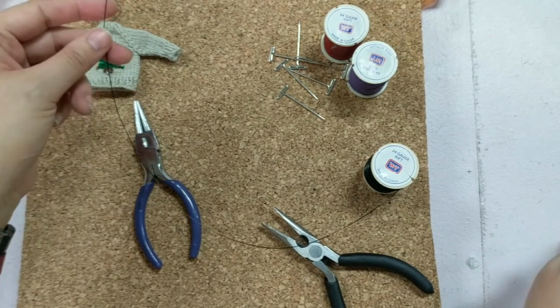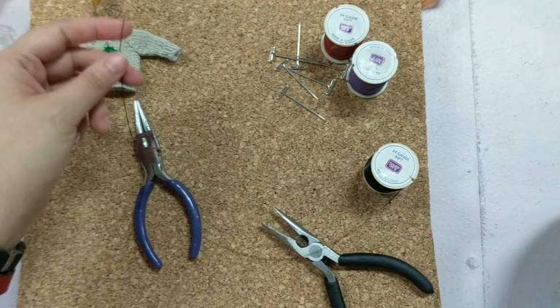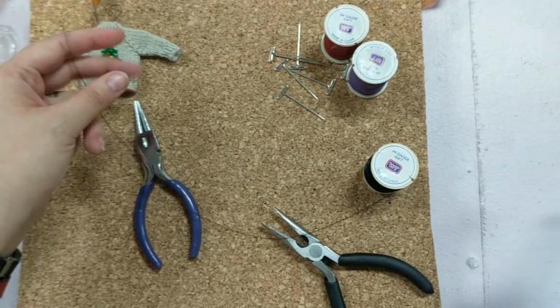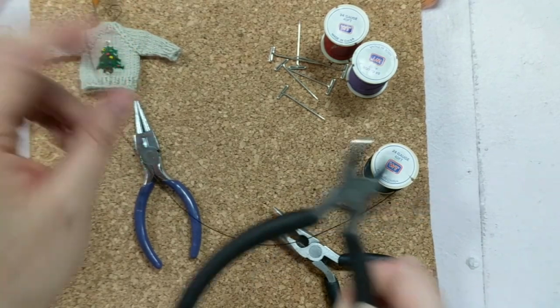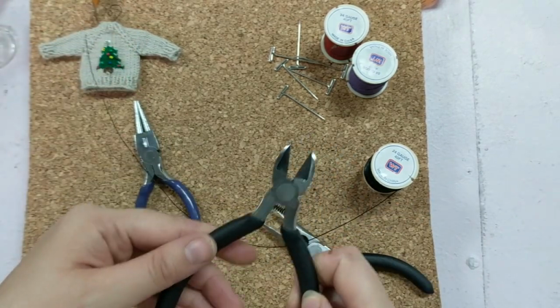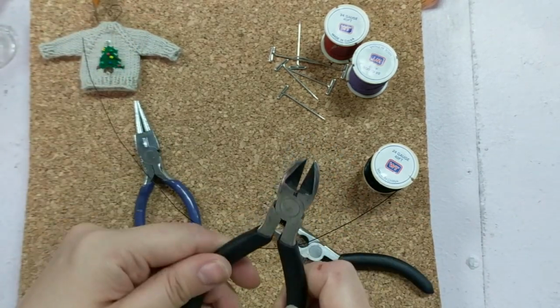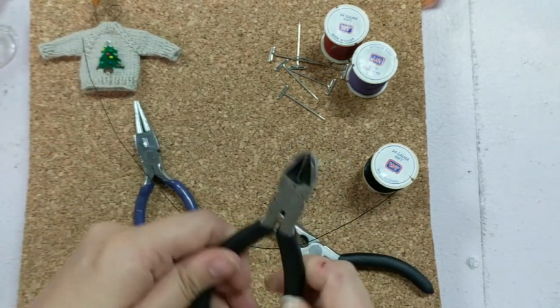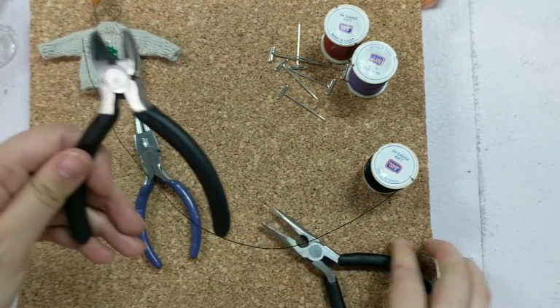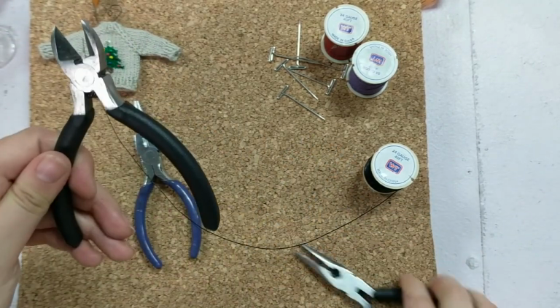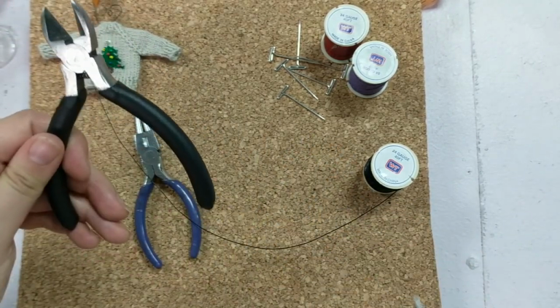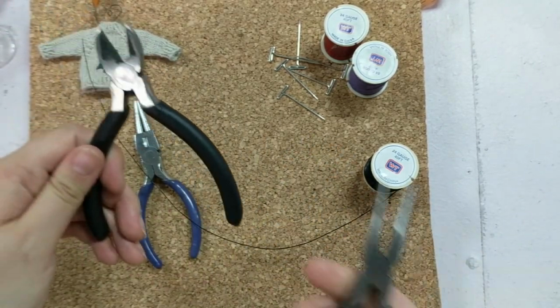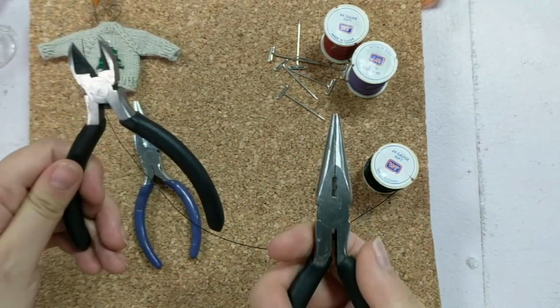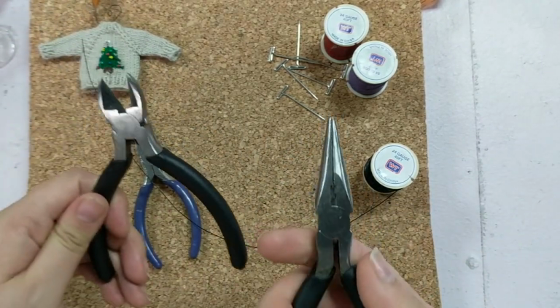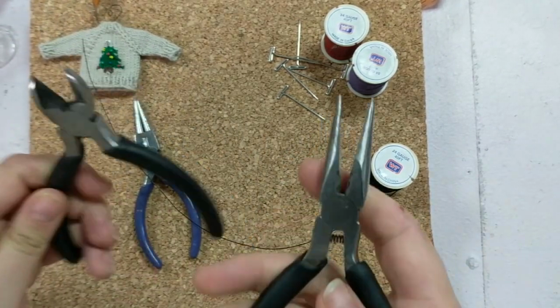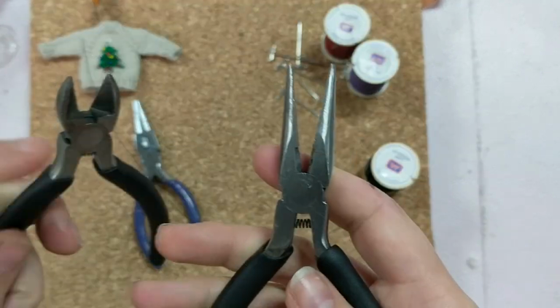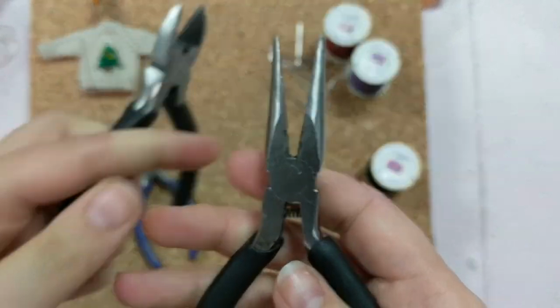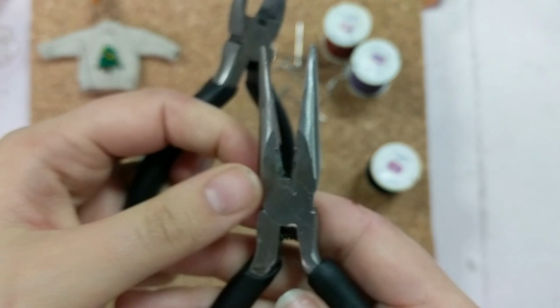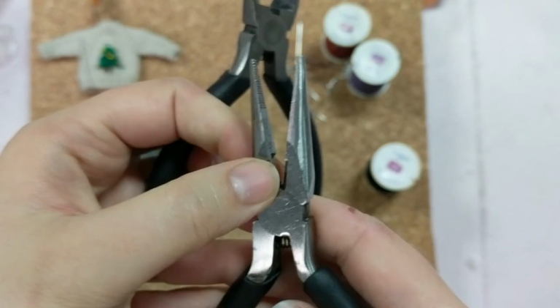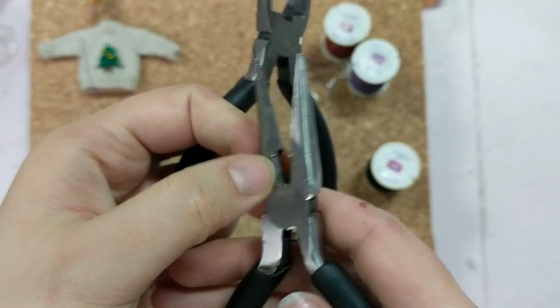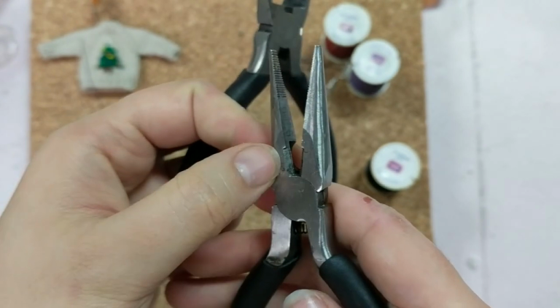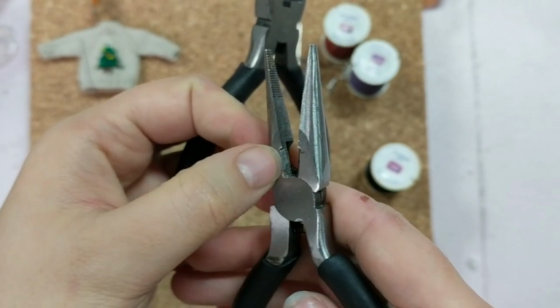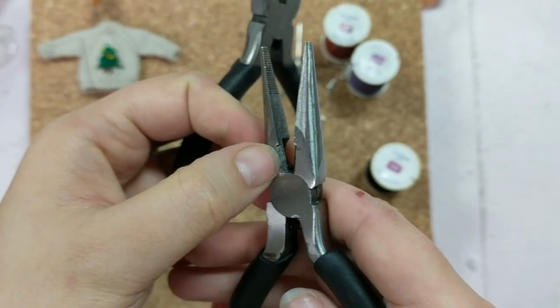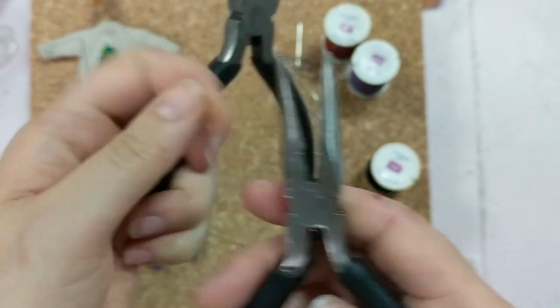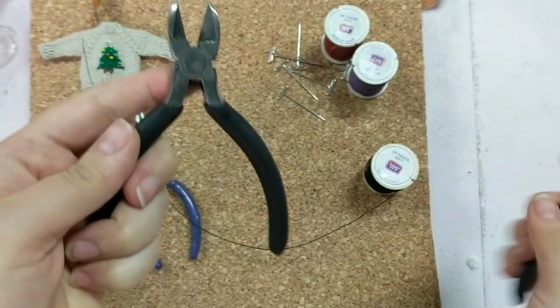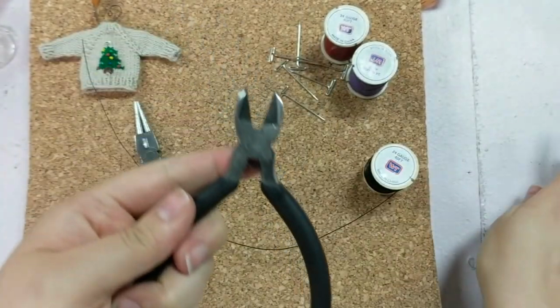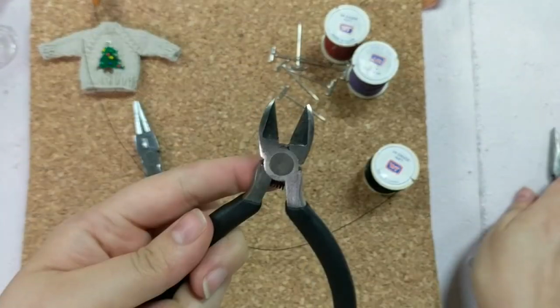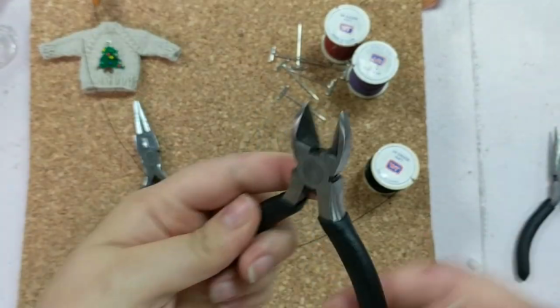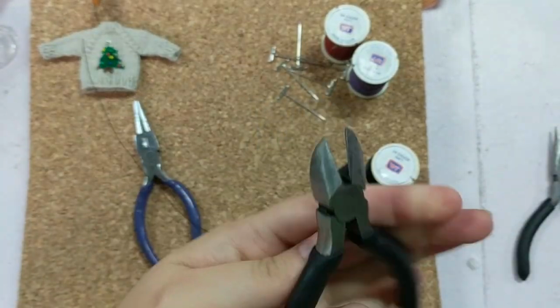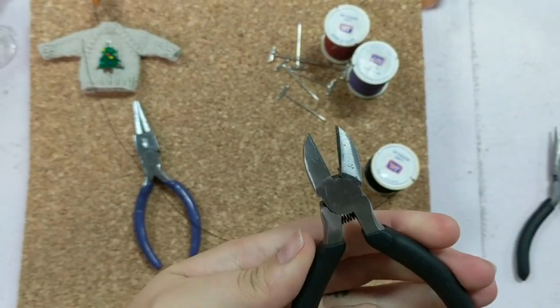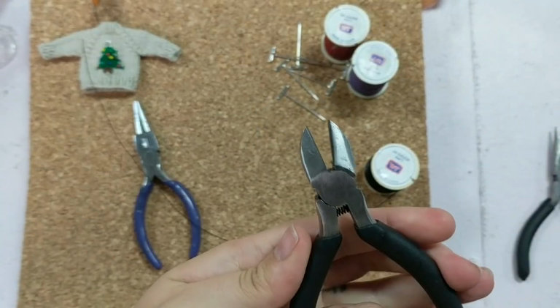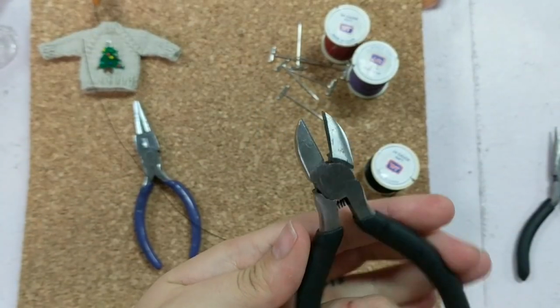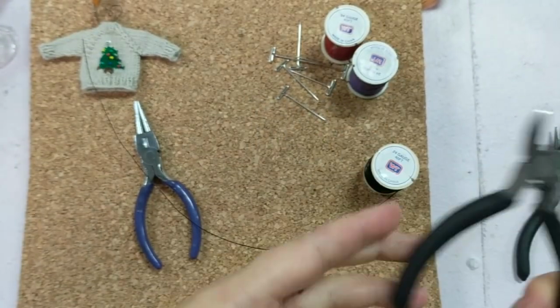I also have nippers here. The nippers on these ones aren't very sharp. You'll see there's a blade down here for cutting wire, so I'm going to use these ones instead.